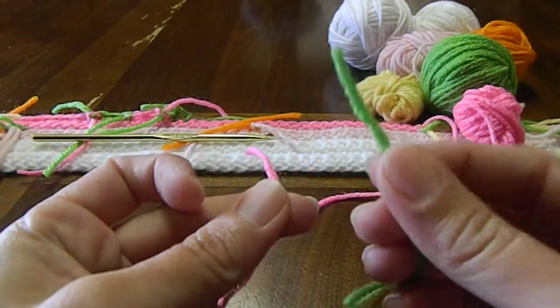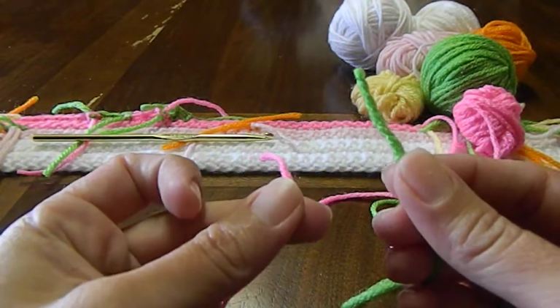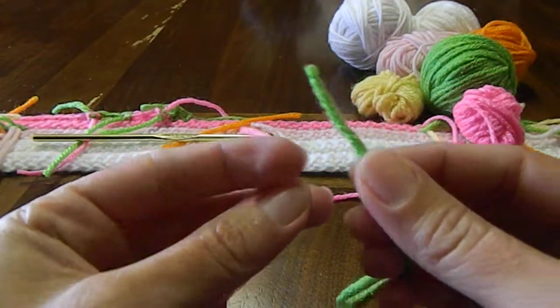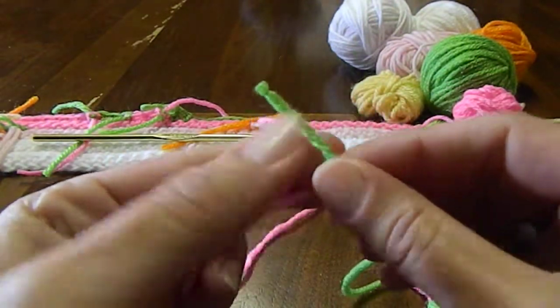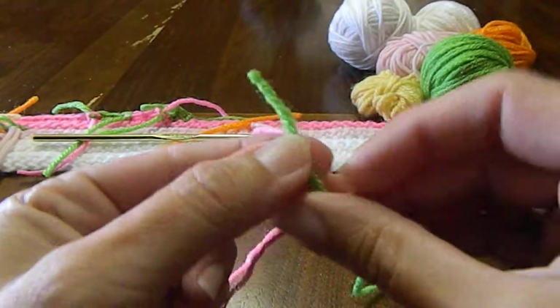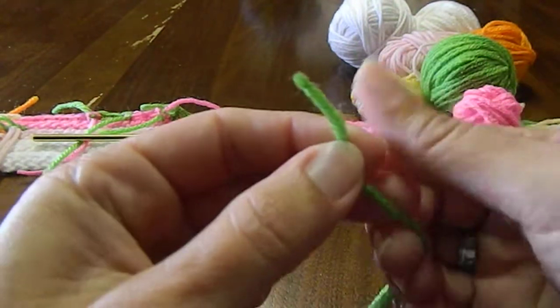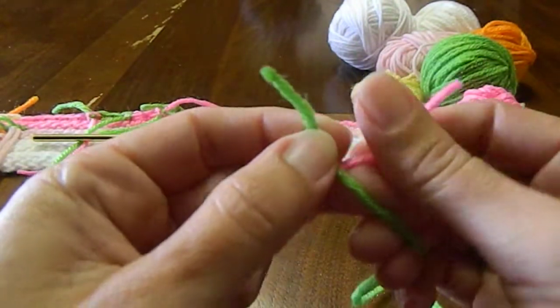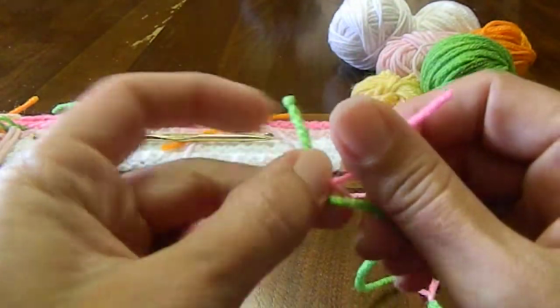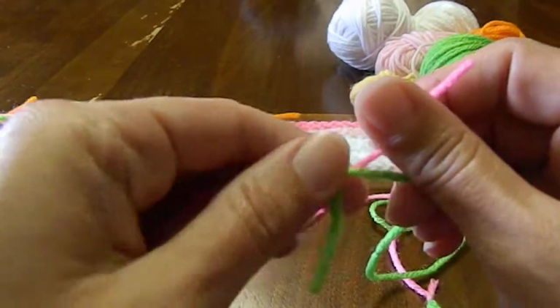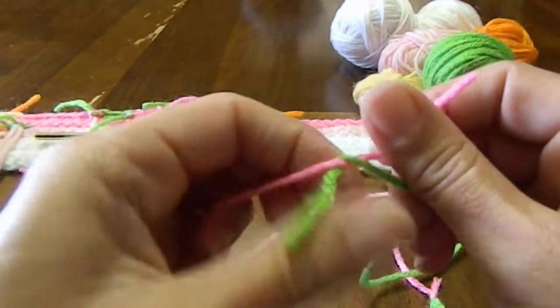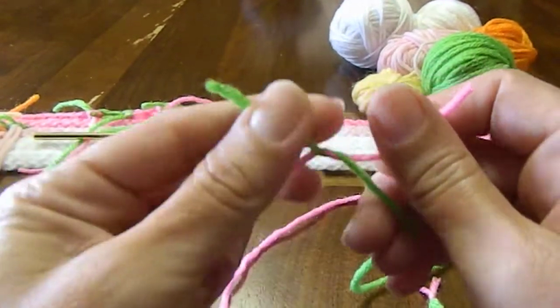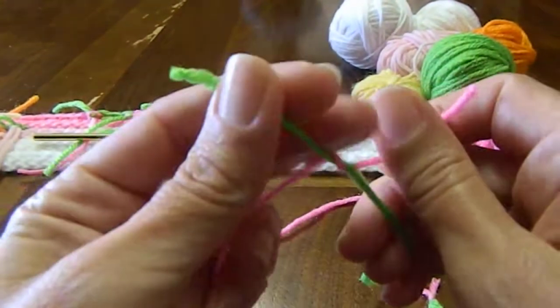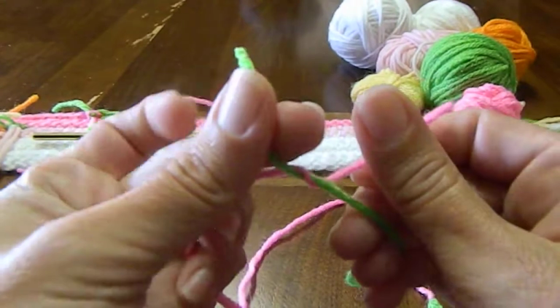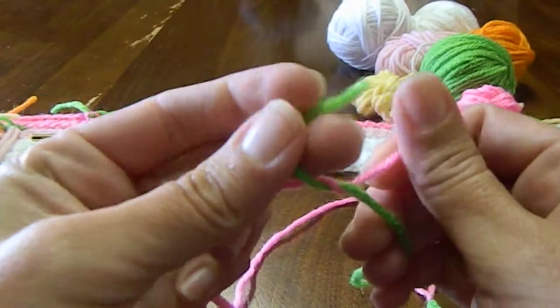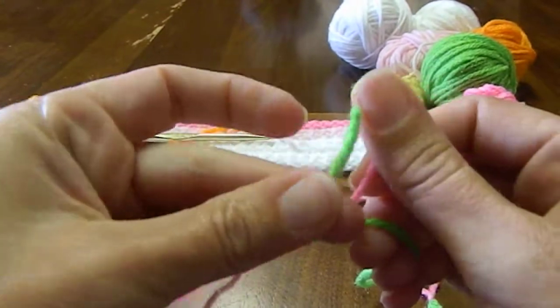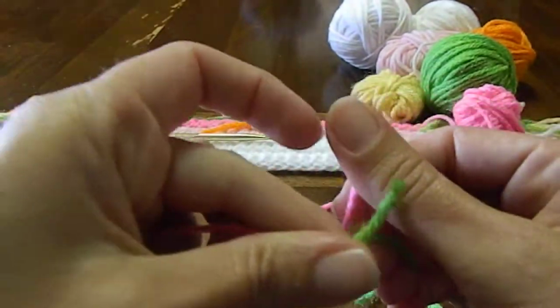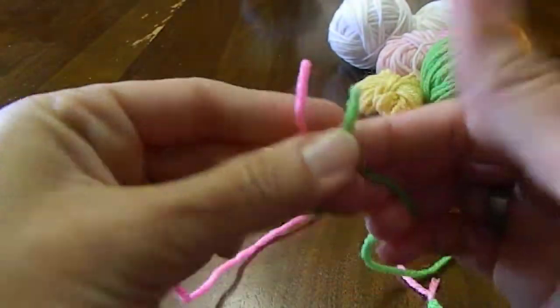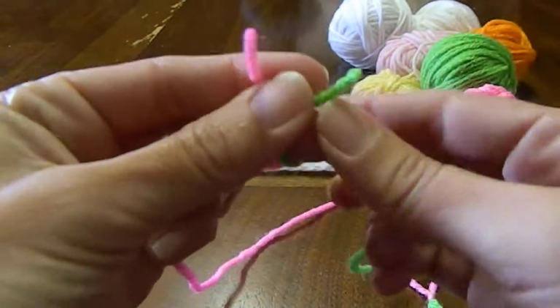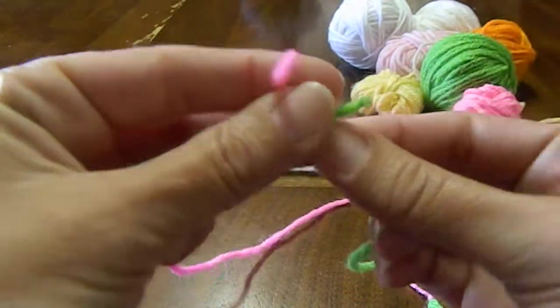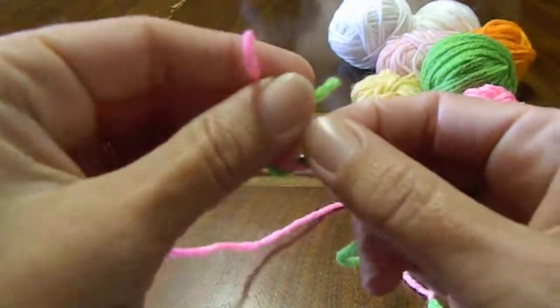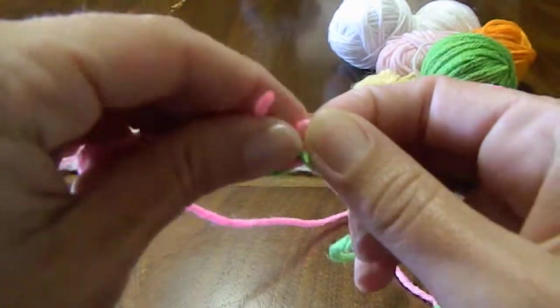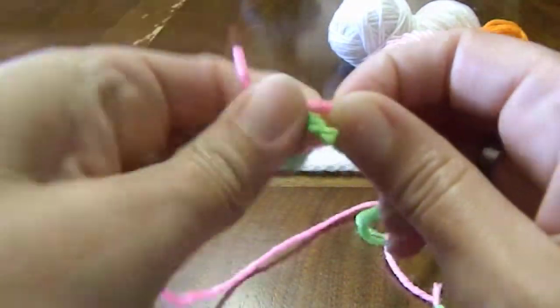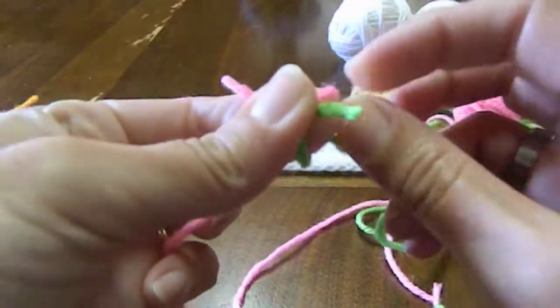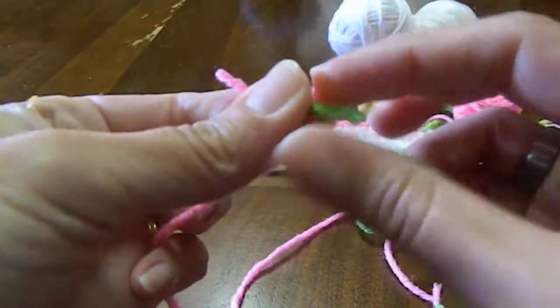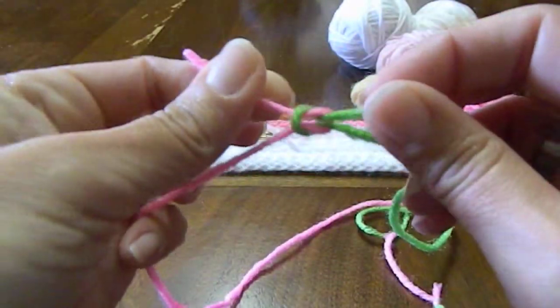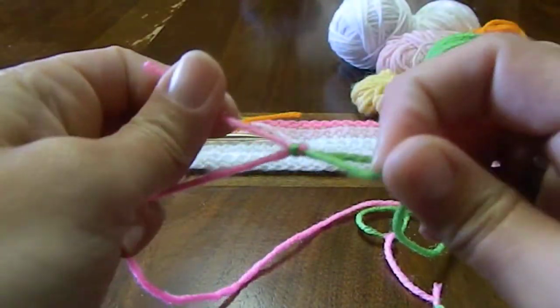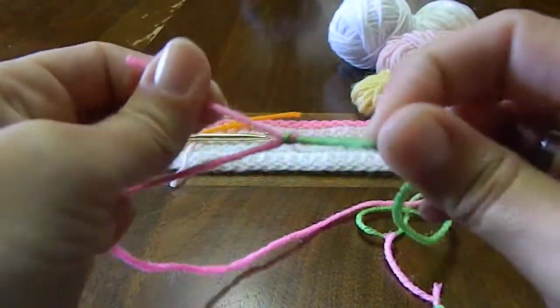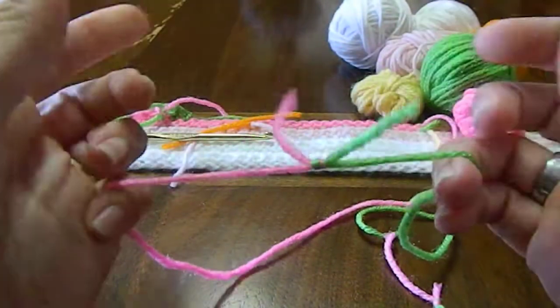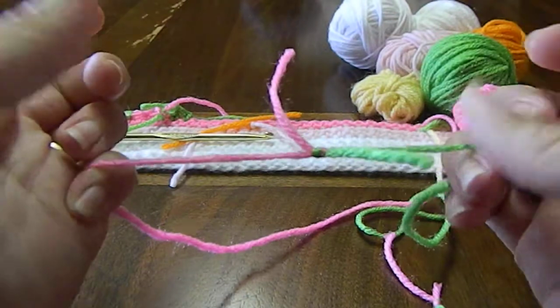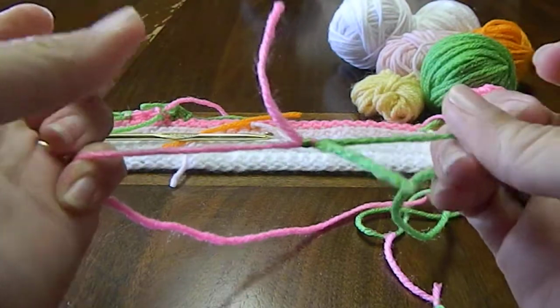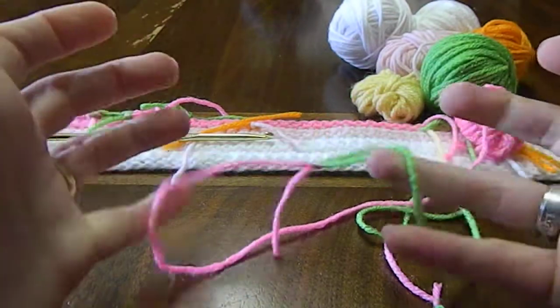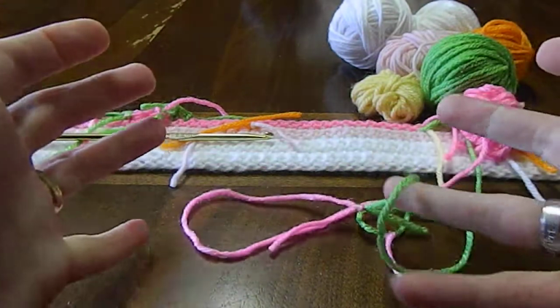Right over left, twist, left over right, through the hole, pull tight. That's it.